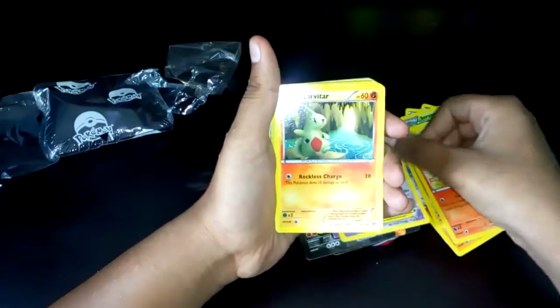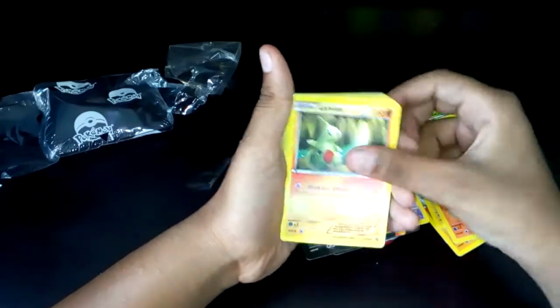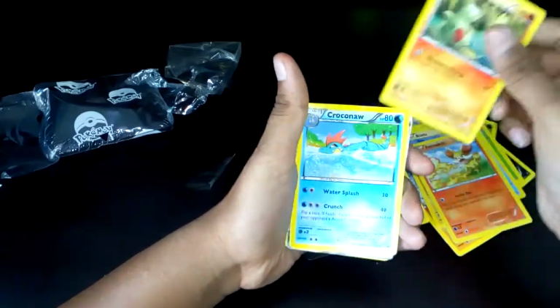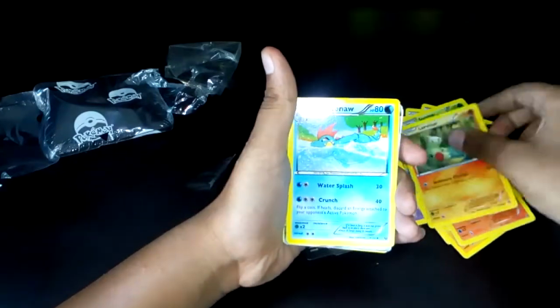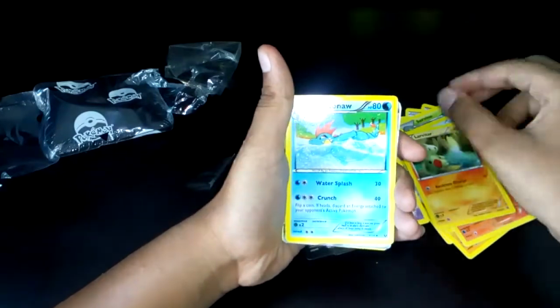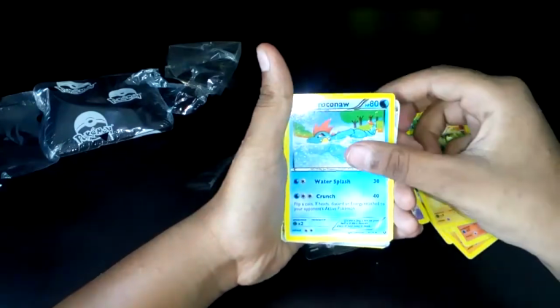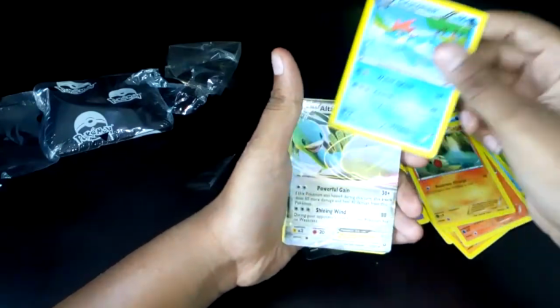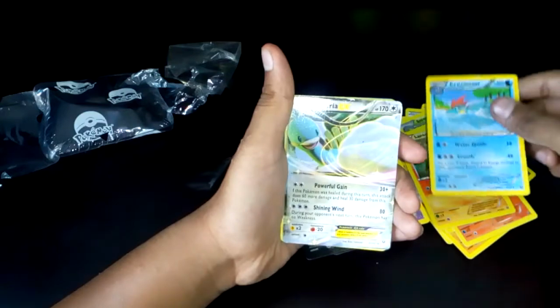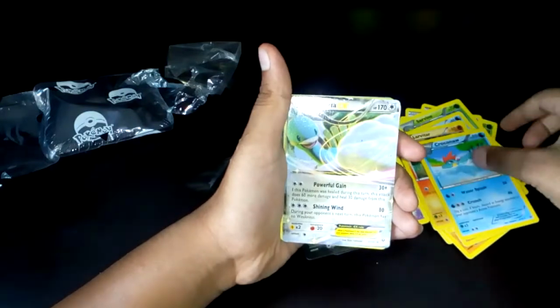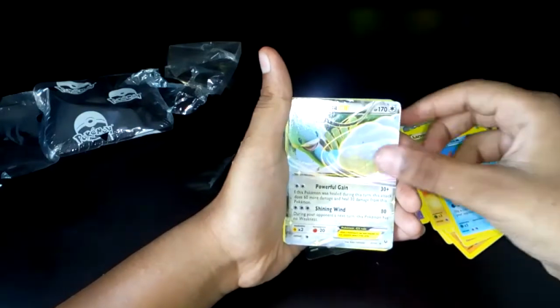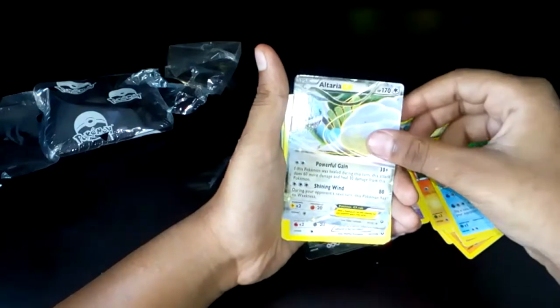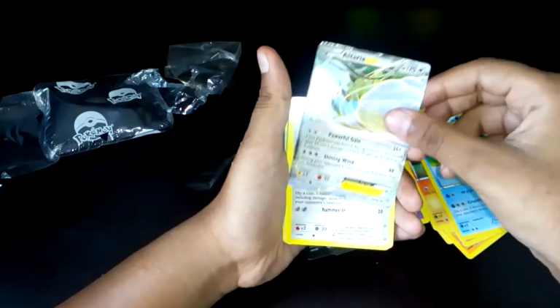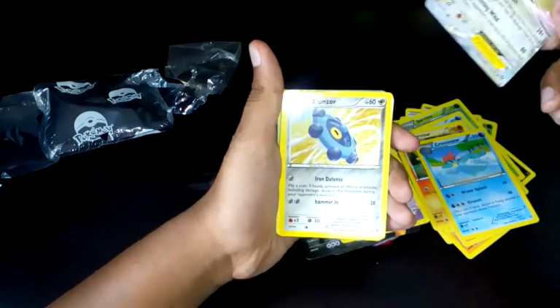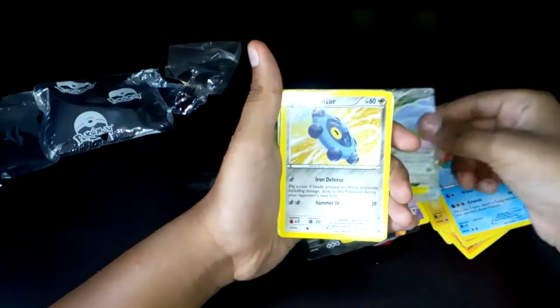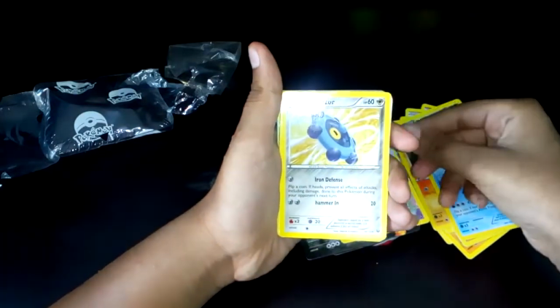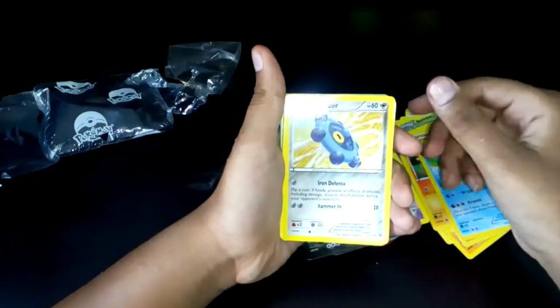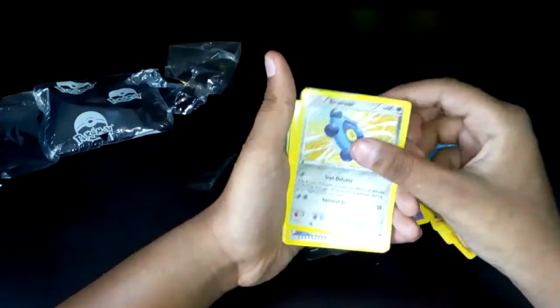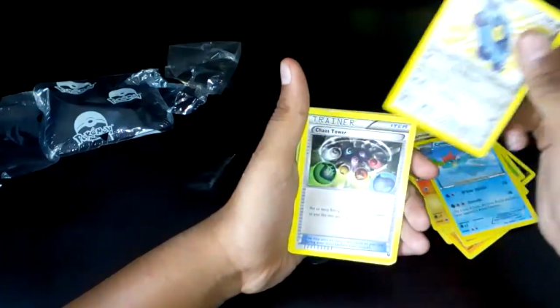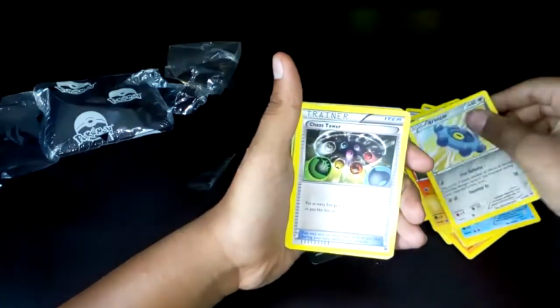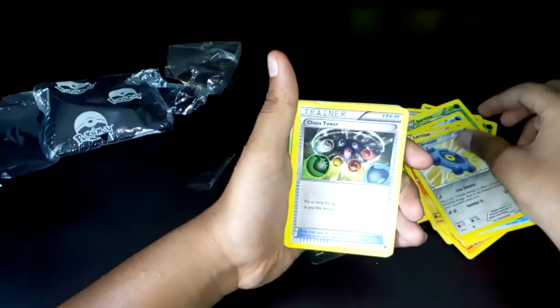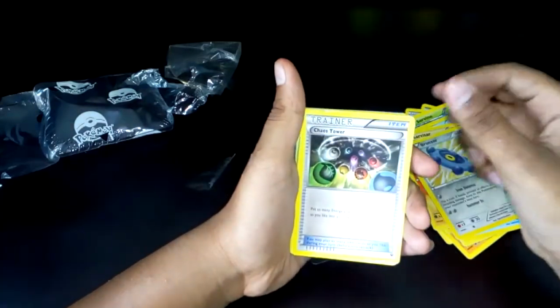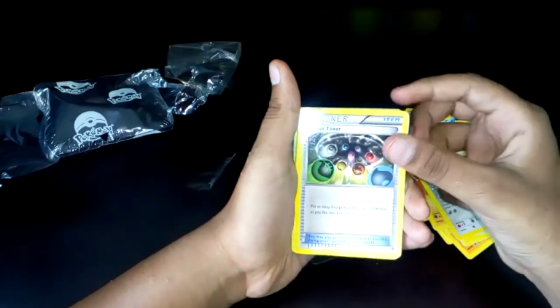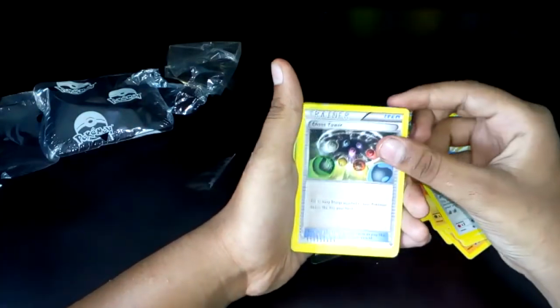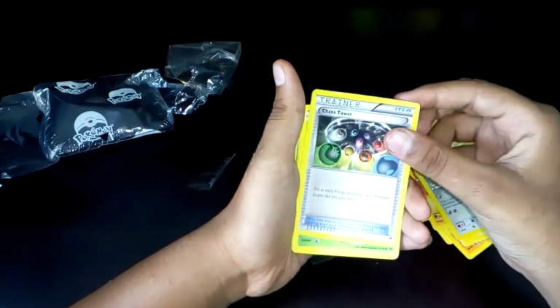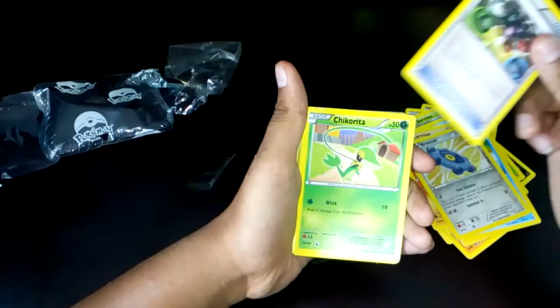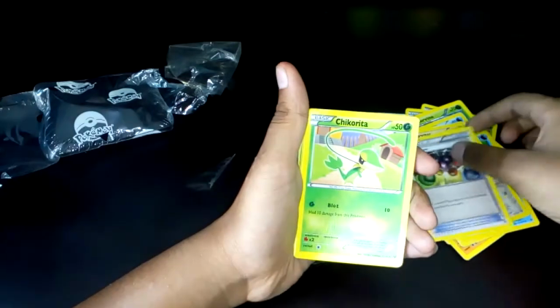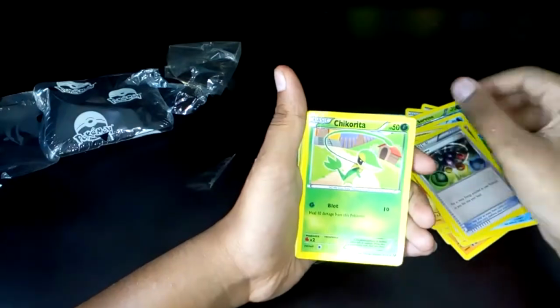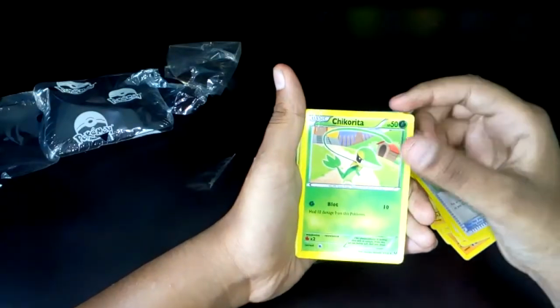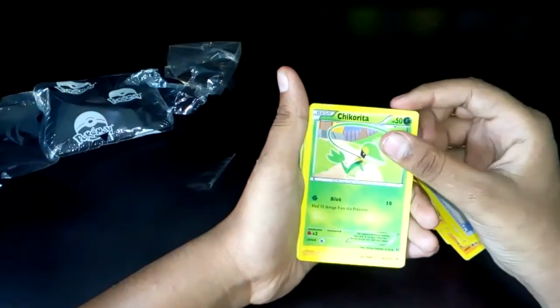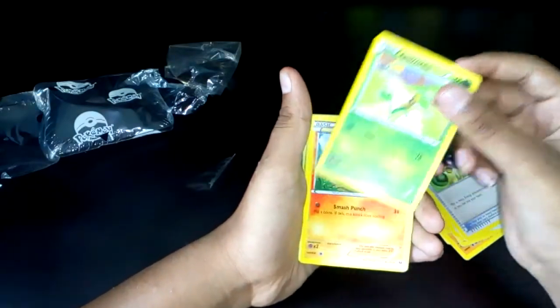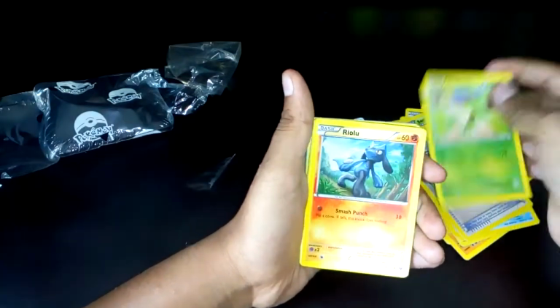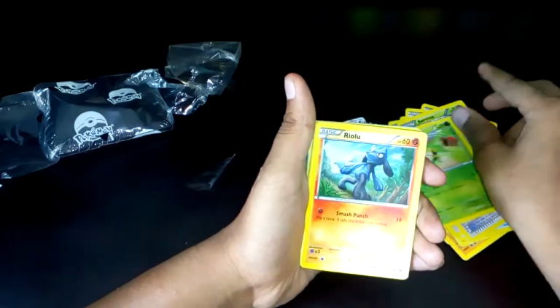Yveltal, Krabby, Tyruntz, Bronzor, then Cassius Tower, Chikorita.